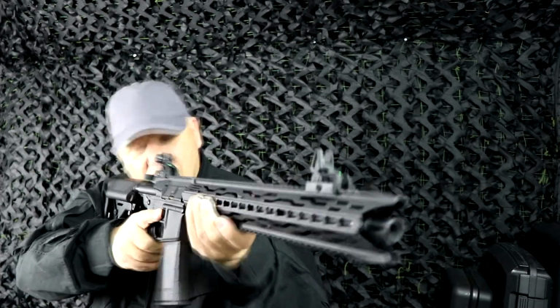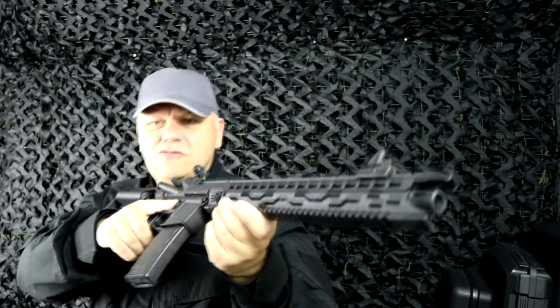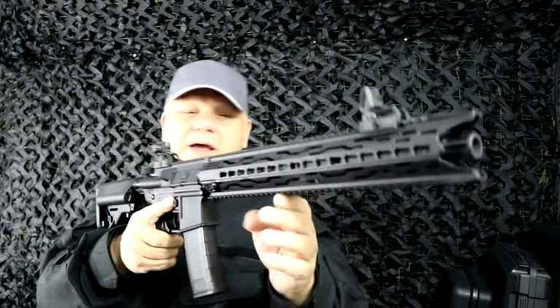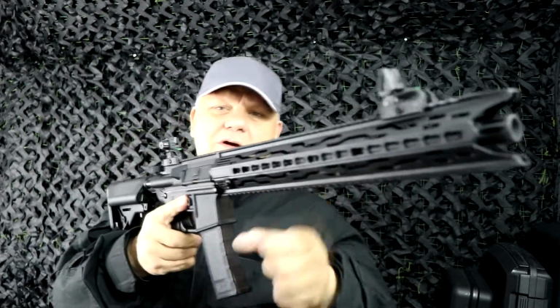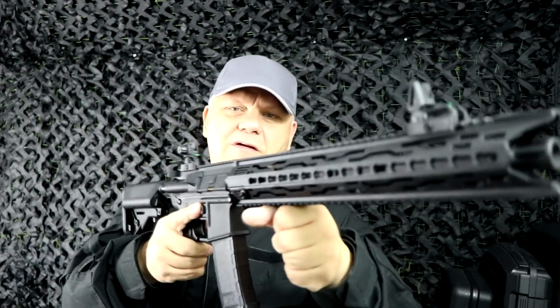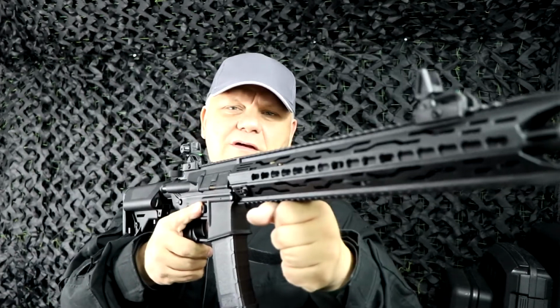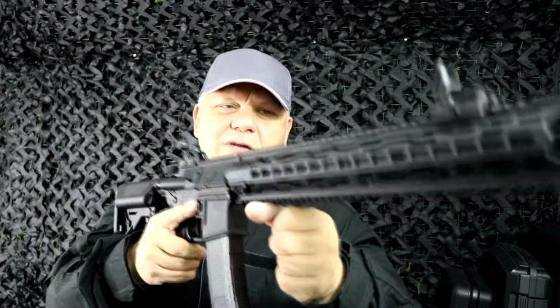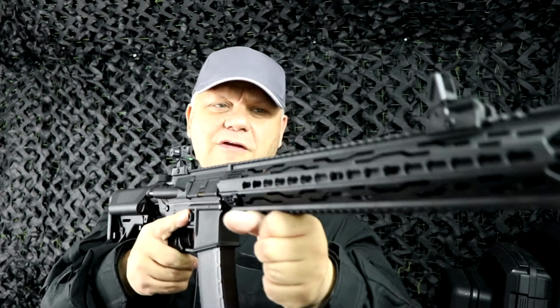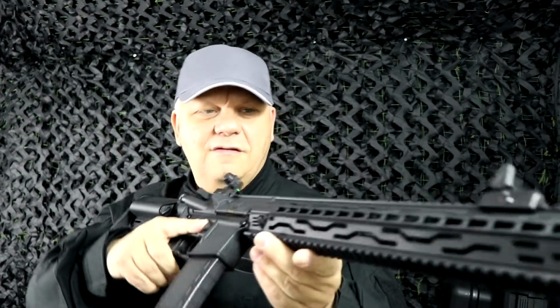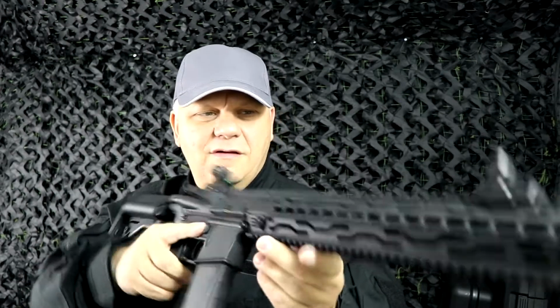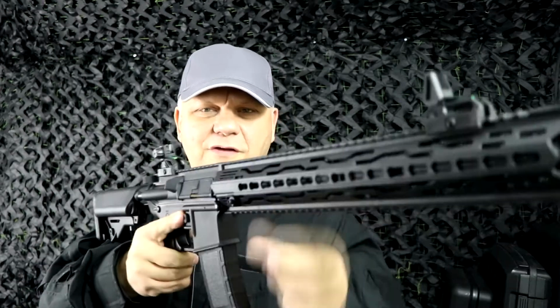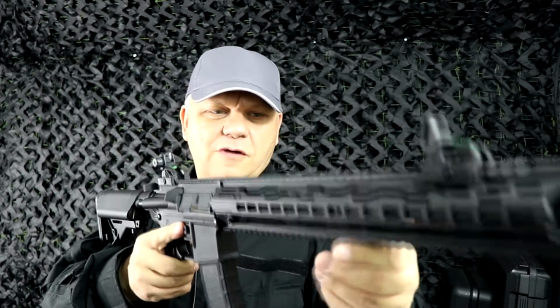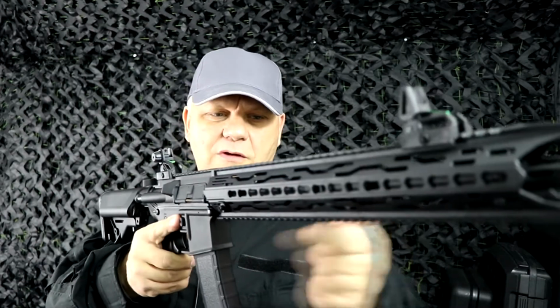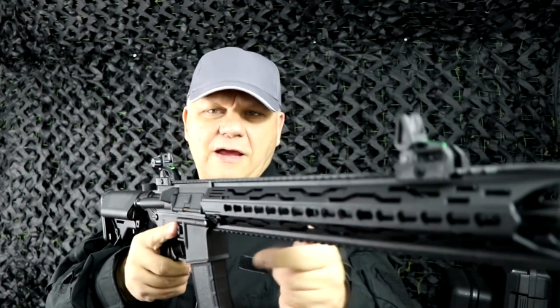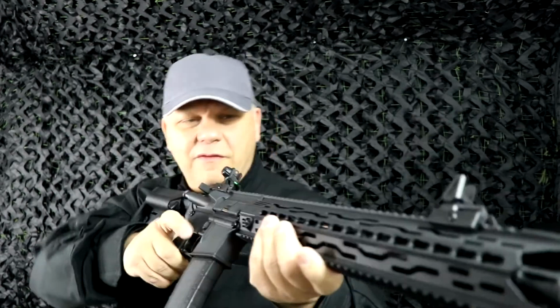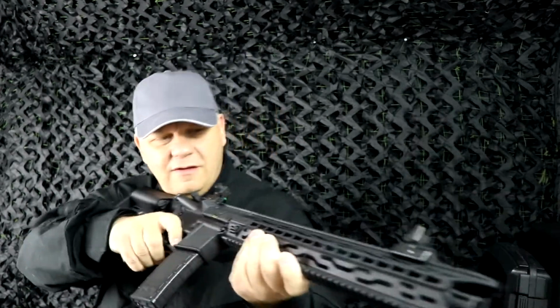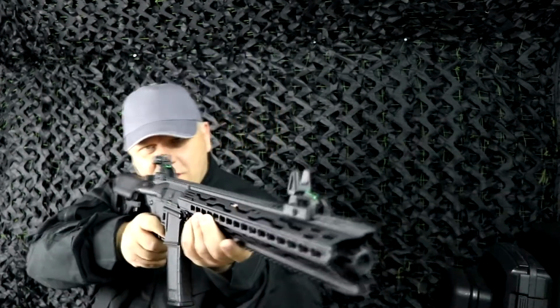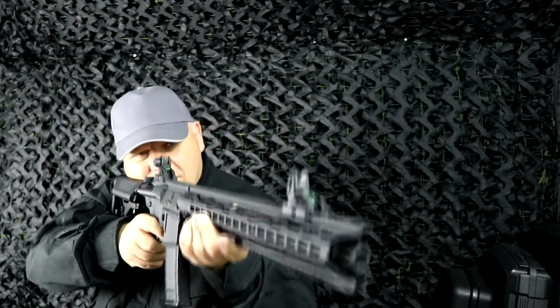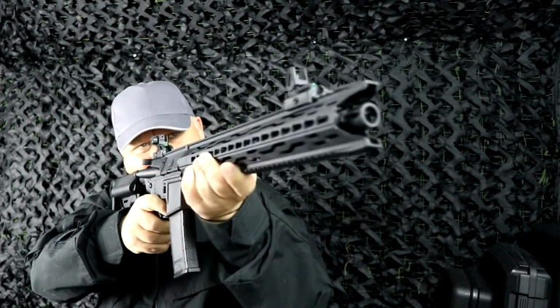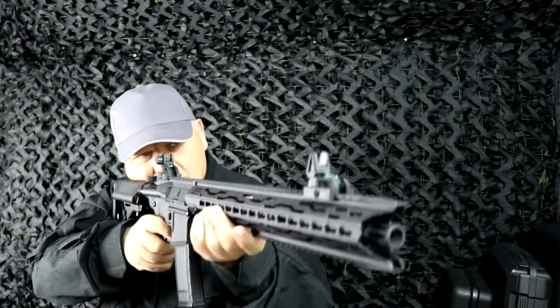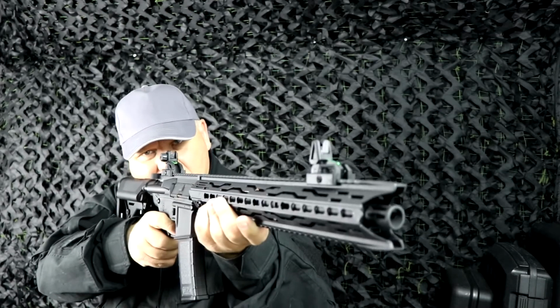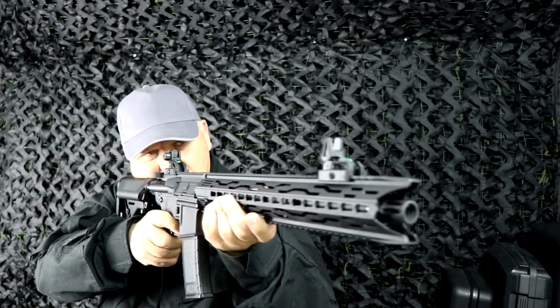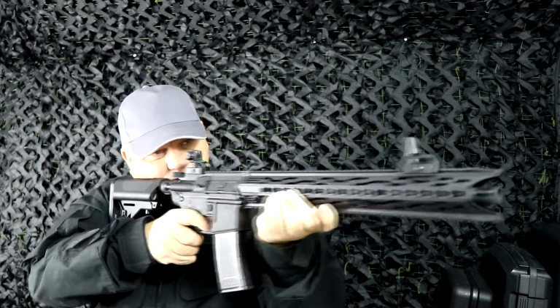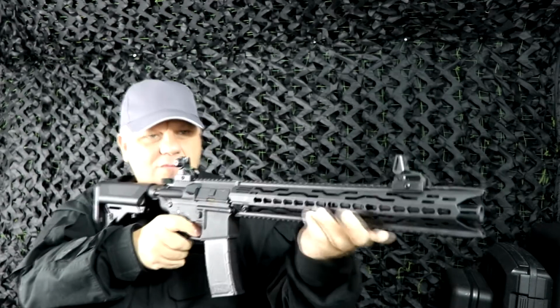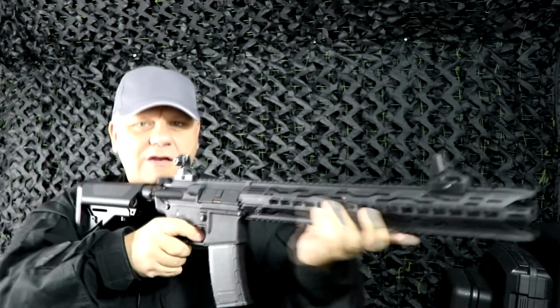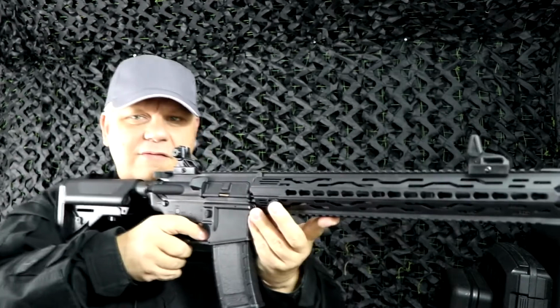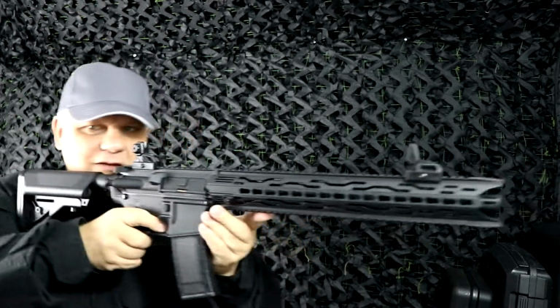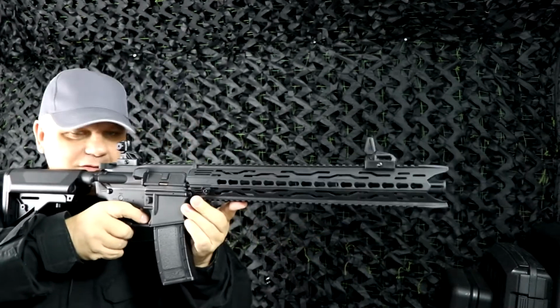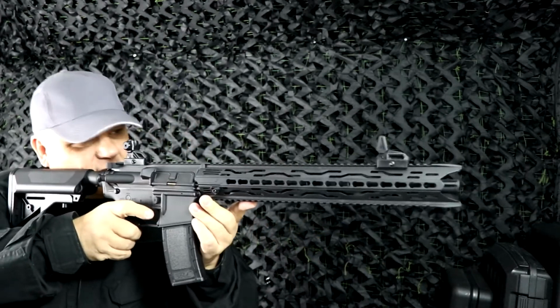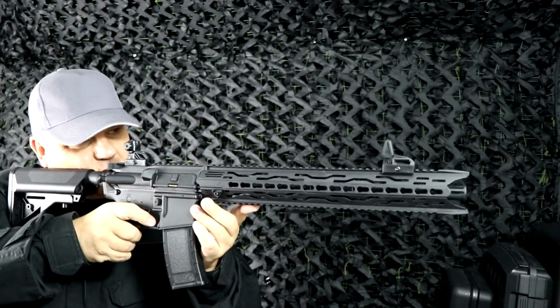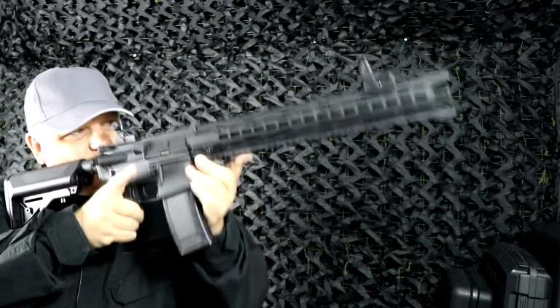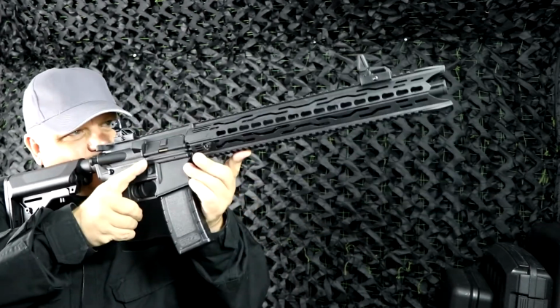It's just crying out to put a grip on the front here — a front vertical grip or even an angled one. Really nice length to the gun. Beautiful, beautiful gun.